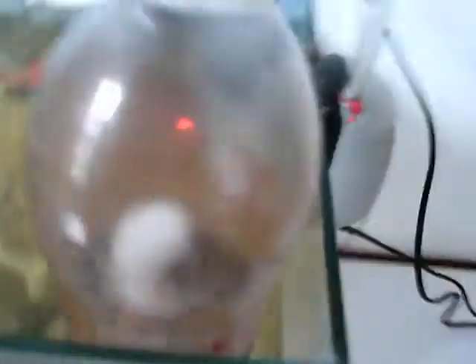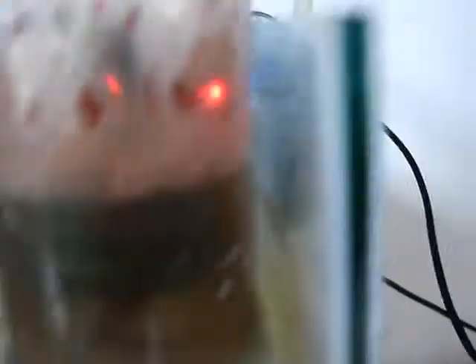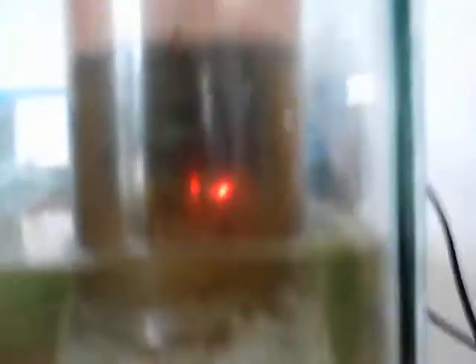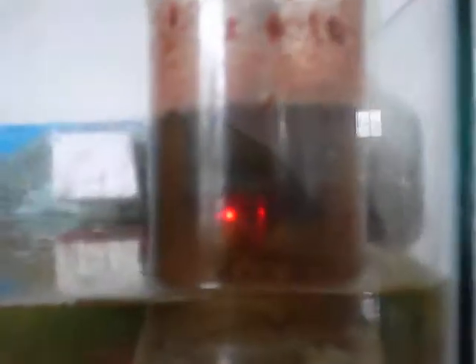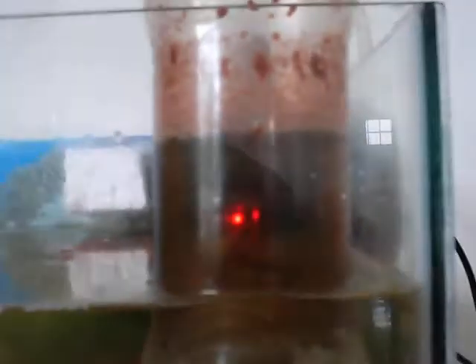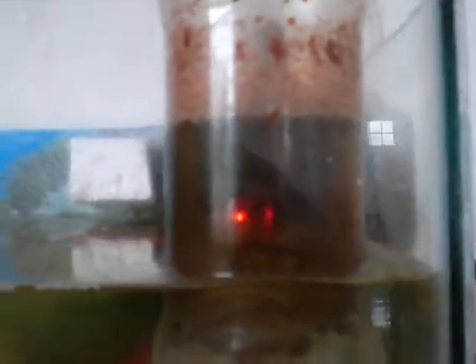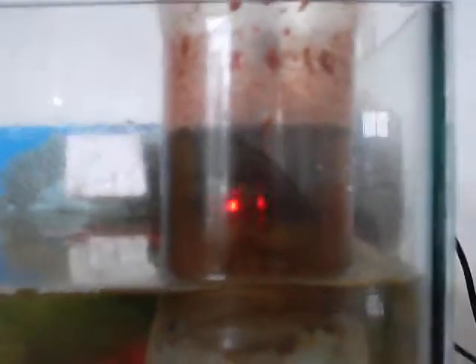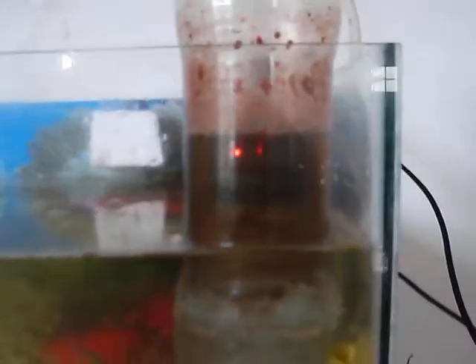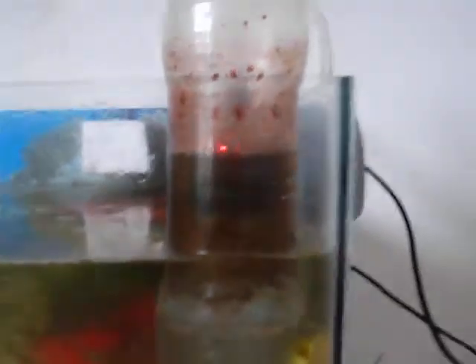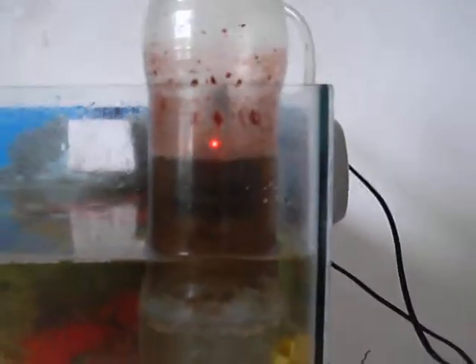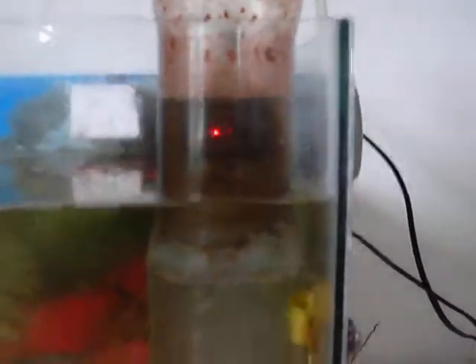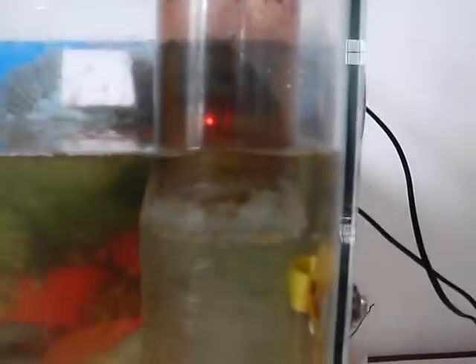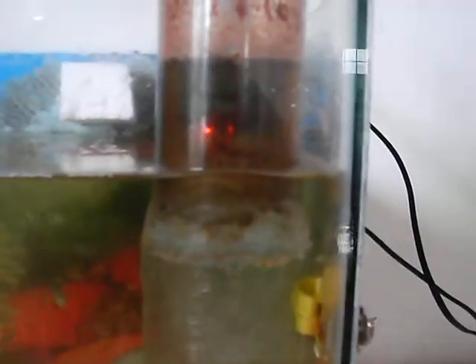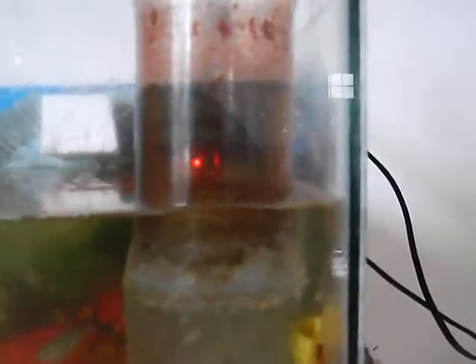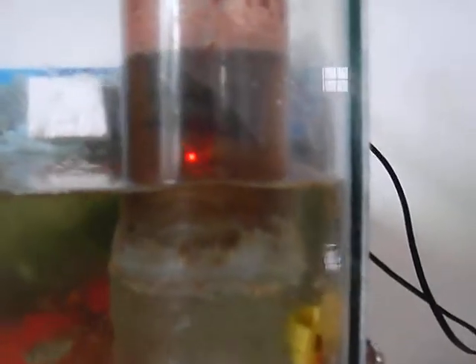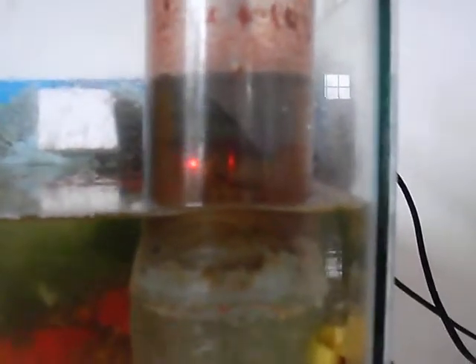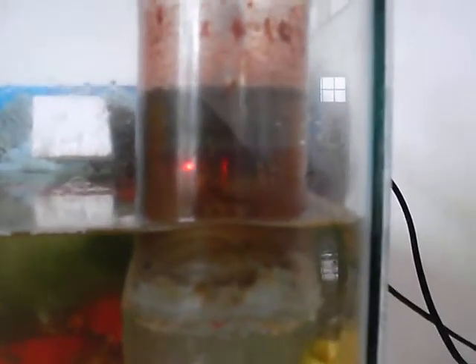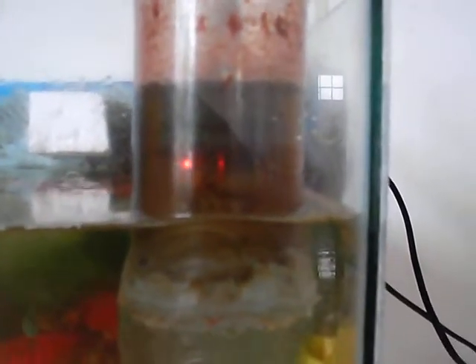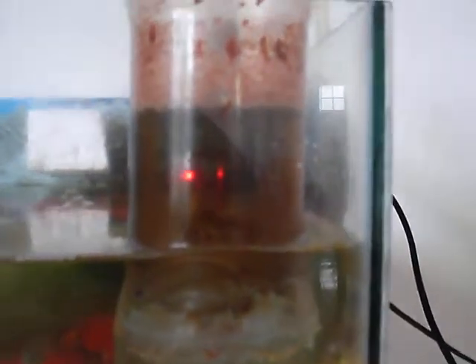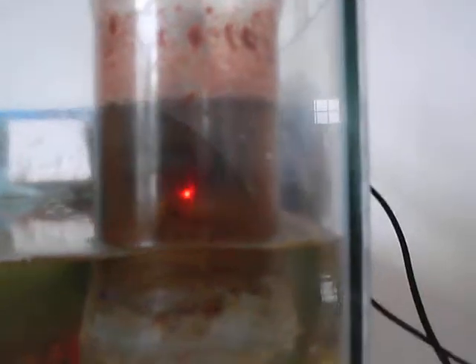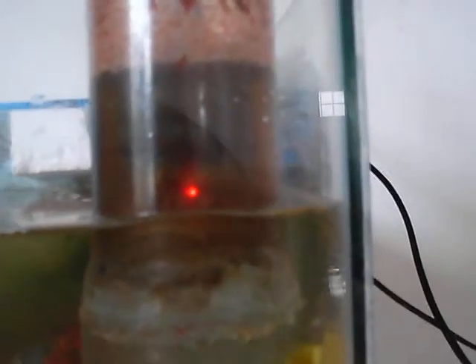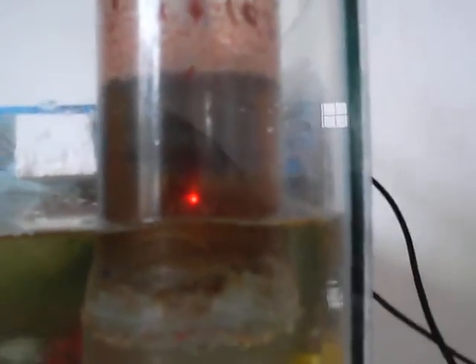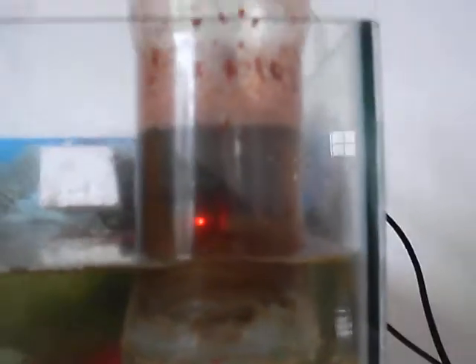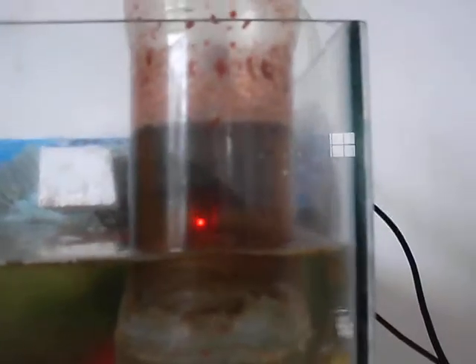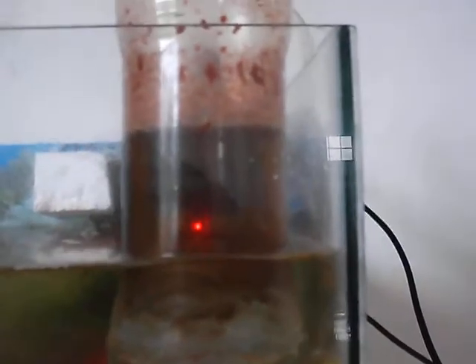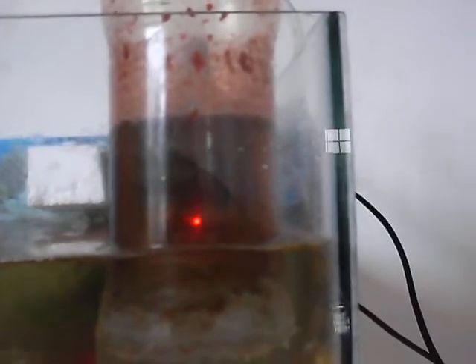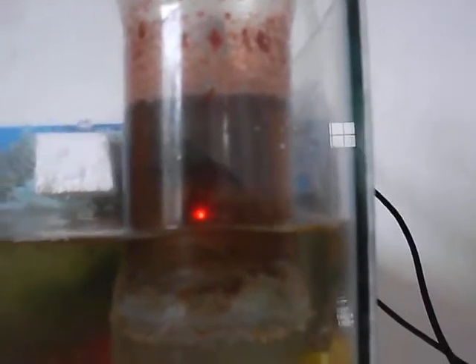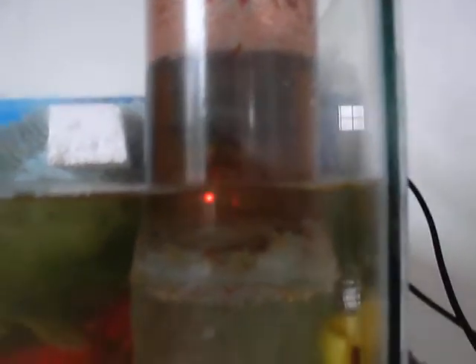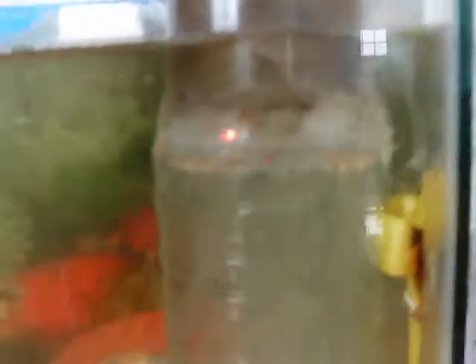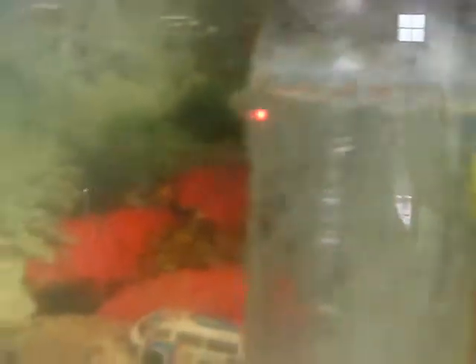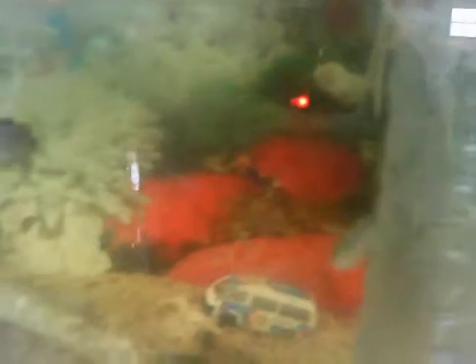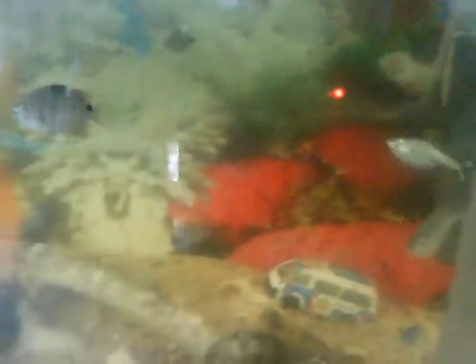Look at the color of the water. It's dark, dark greenish brown, full of pollutants and chemicals, which is being removed from this water.